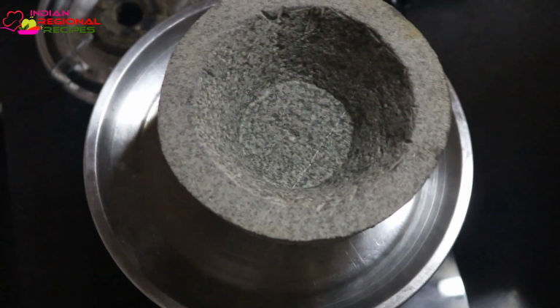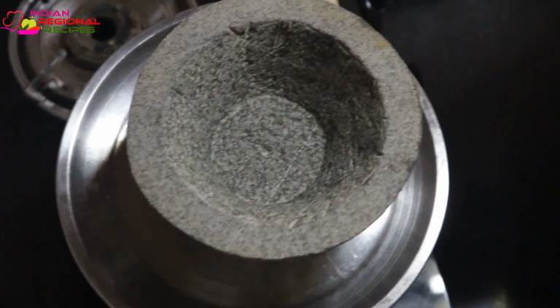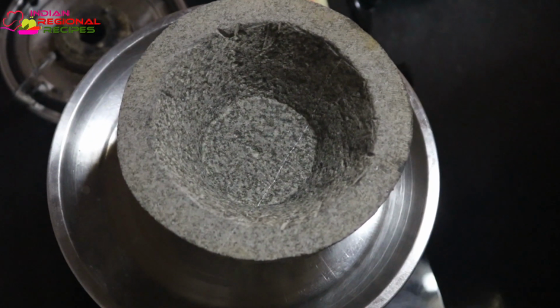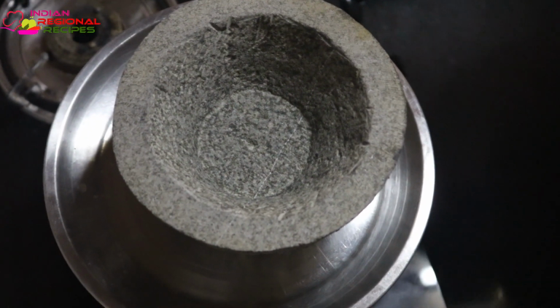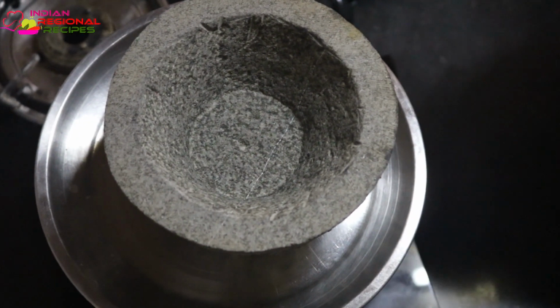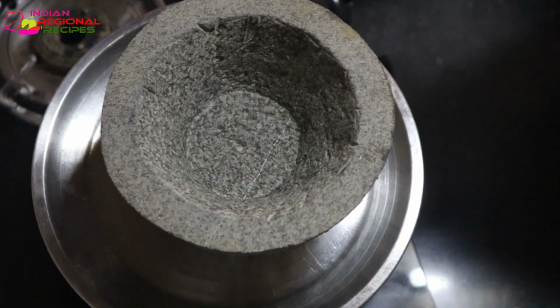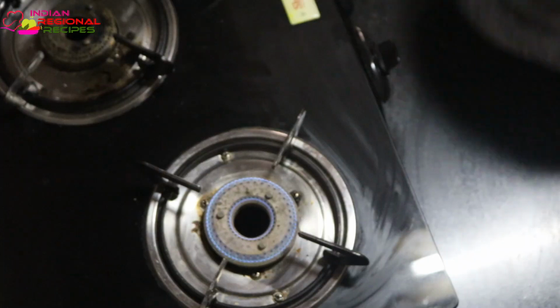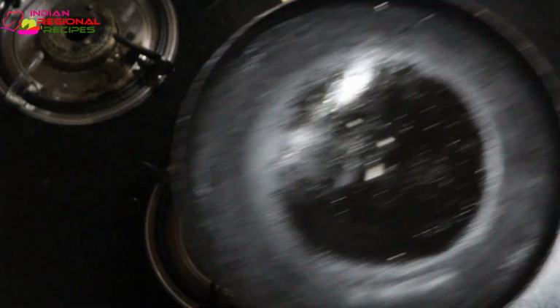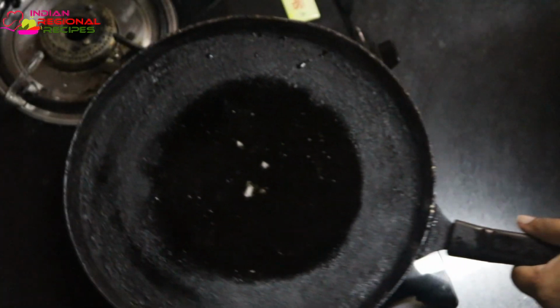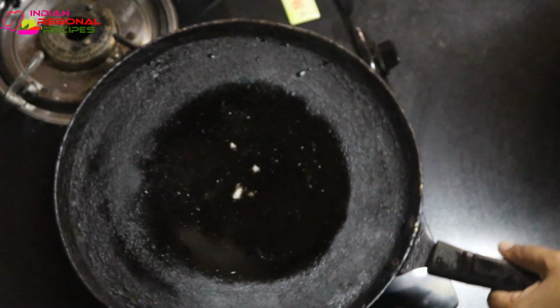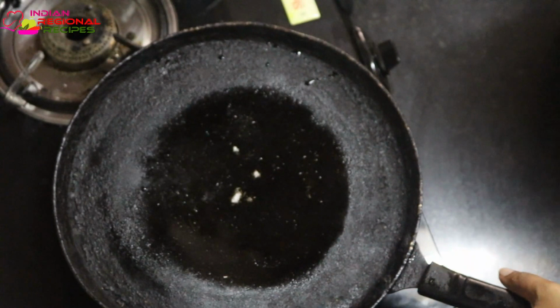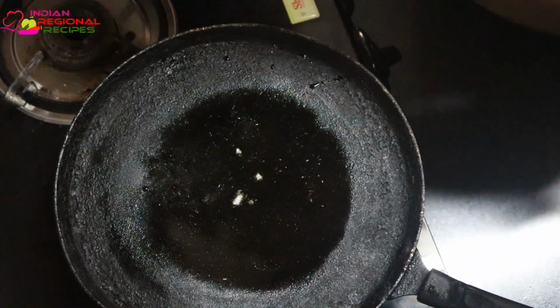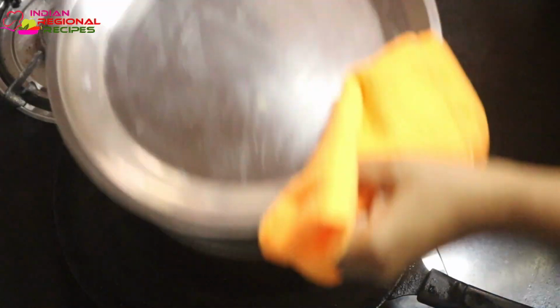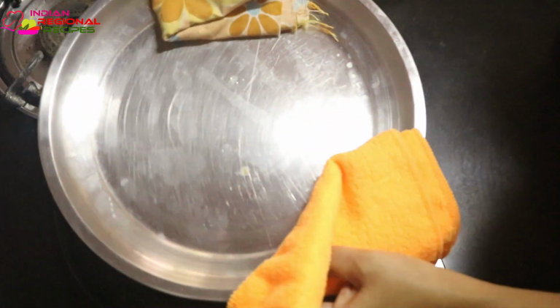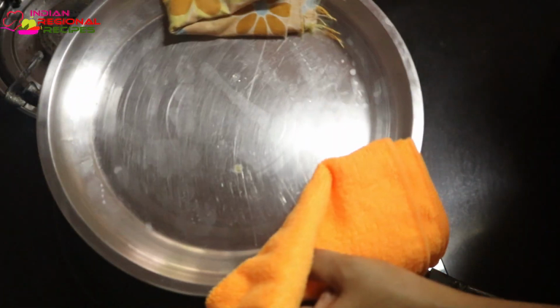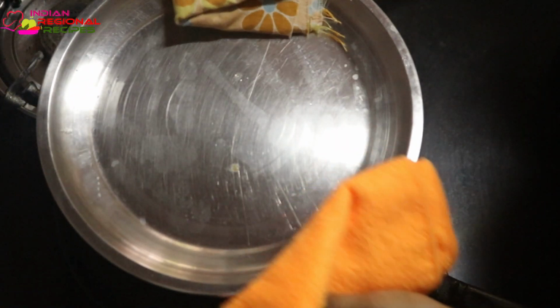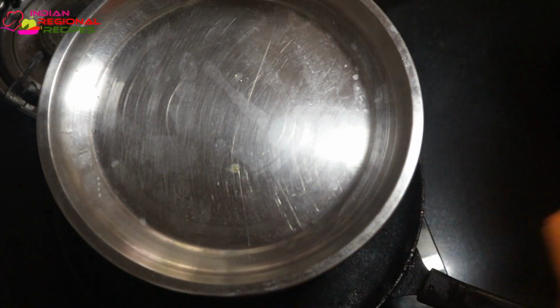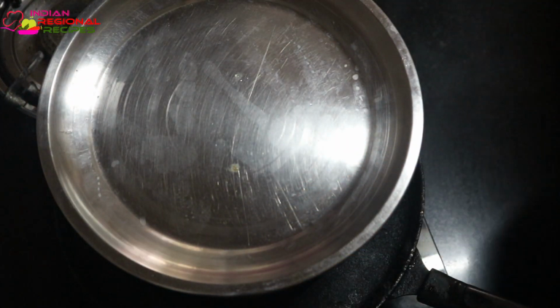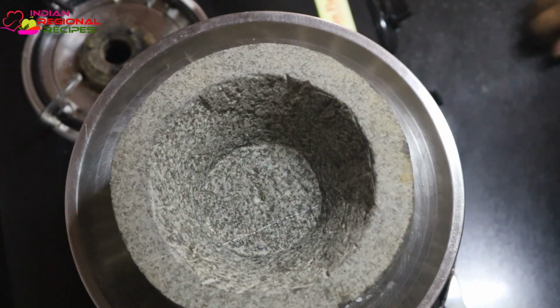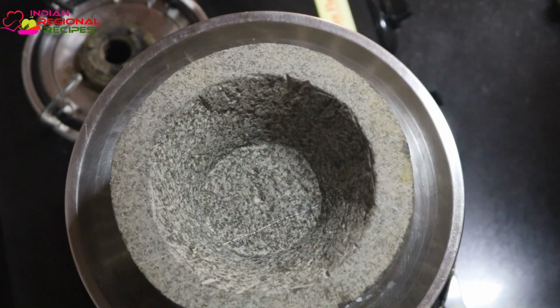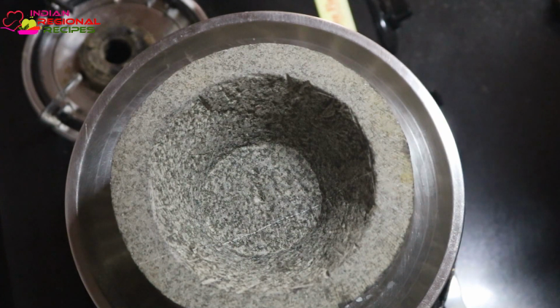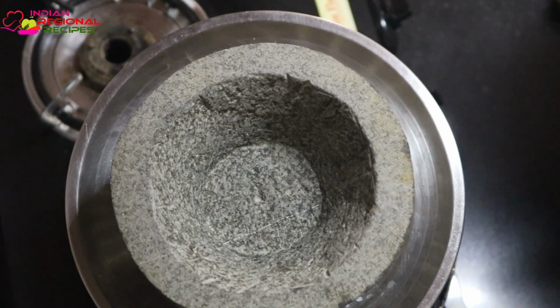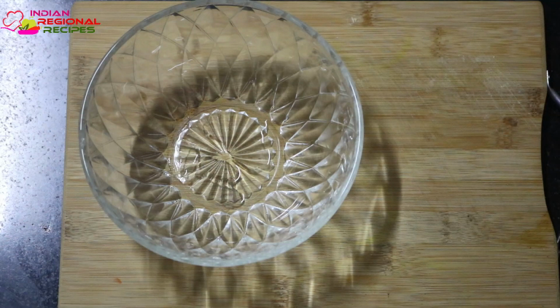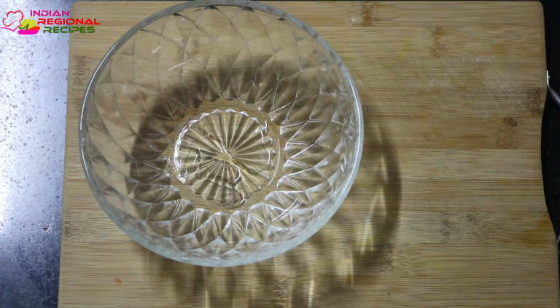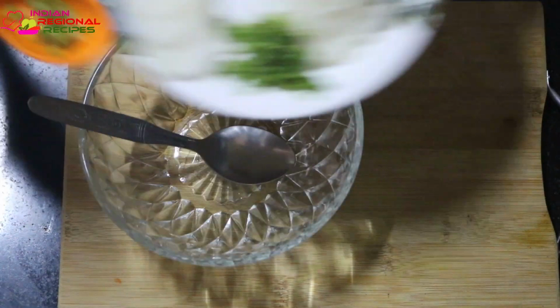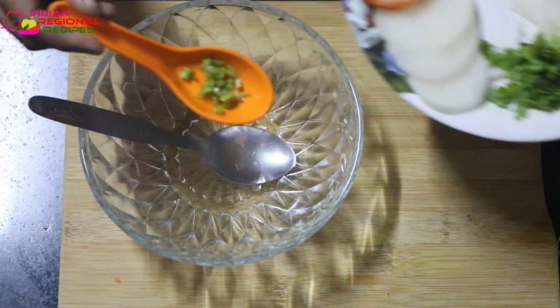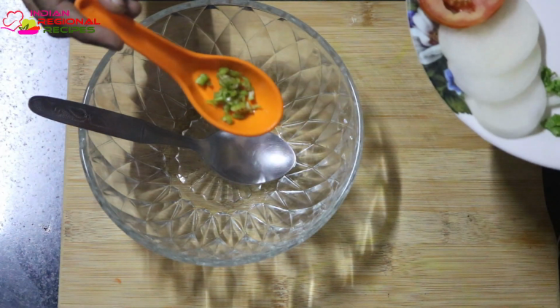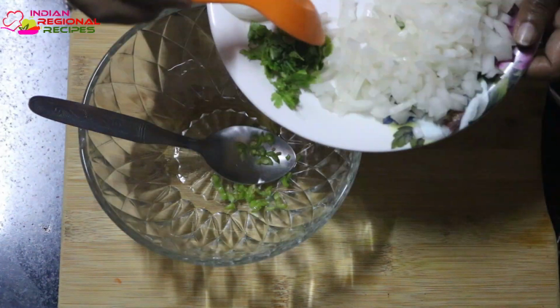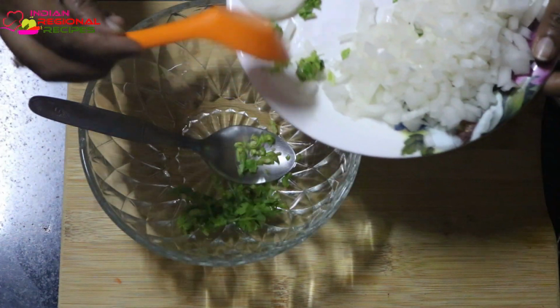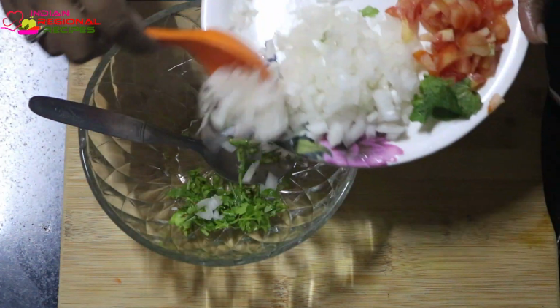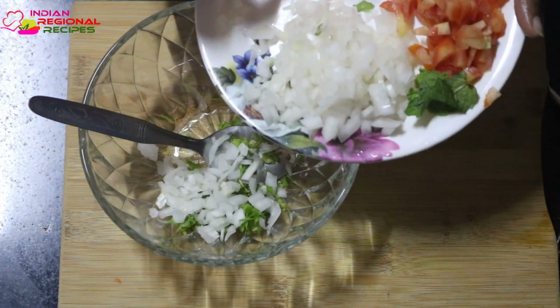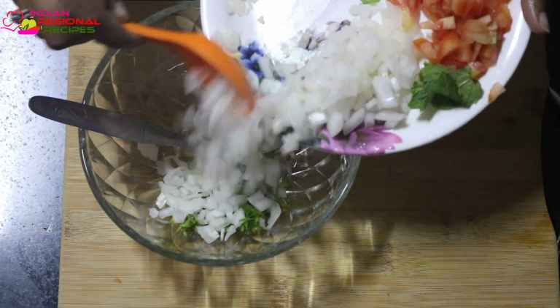Here I'm making a very simple raita. I'm adding some chopped onions, green chilies, coriander, some tomatoes, roasted cumin powder, and some salt. Just mix it well — that's all. A very simple, yummy raita, ready within five minutes.